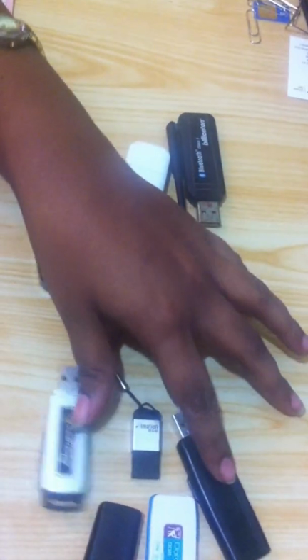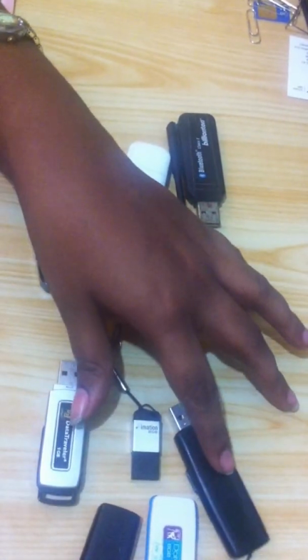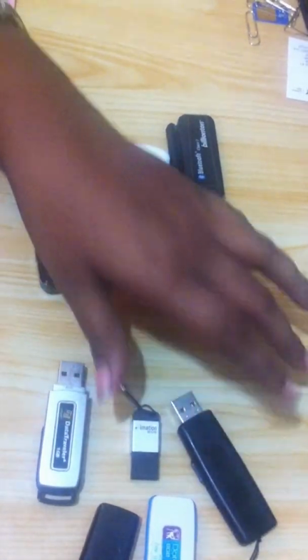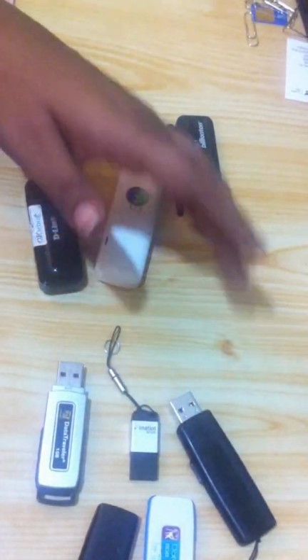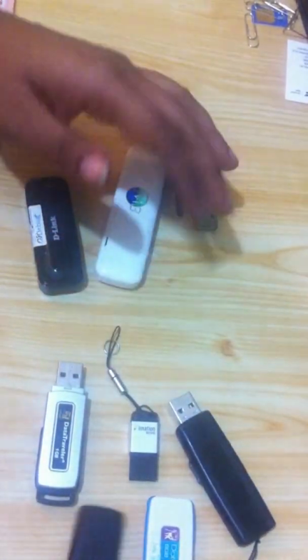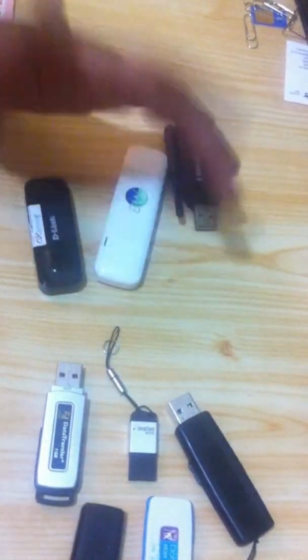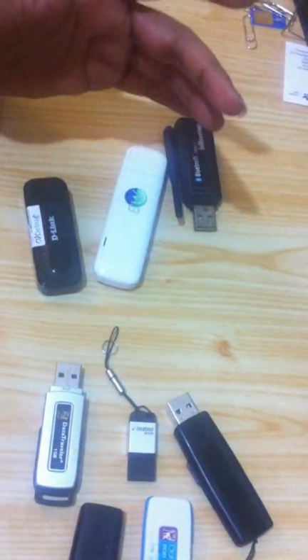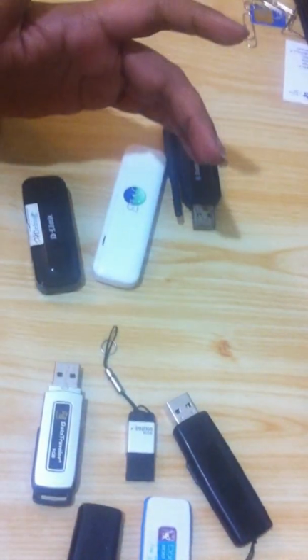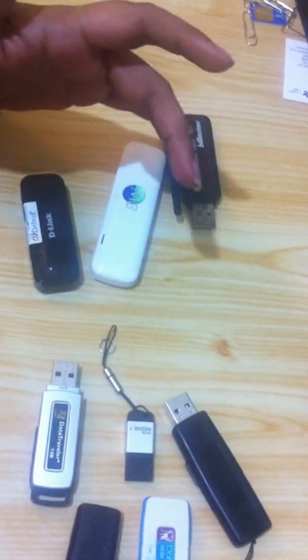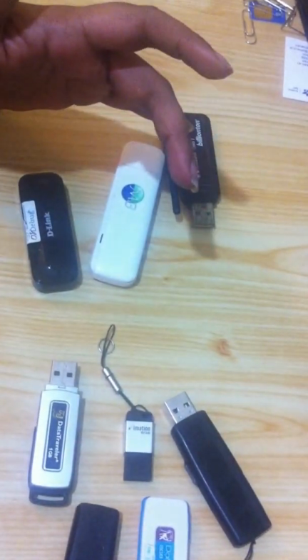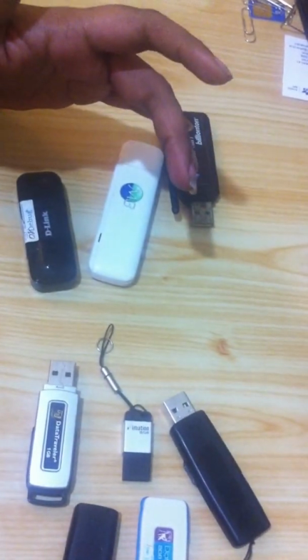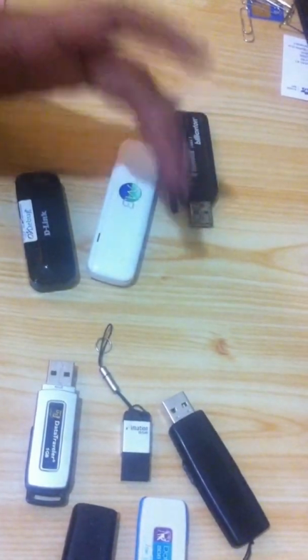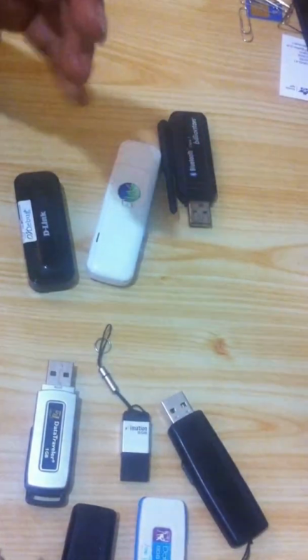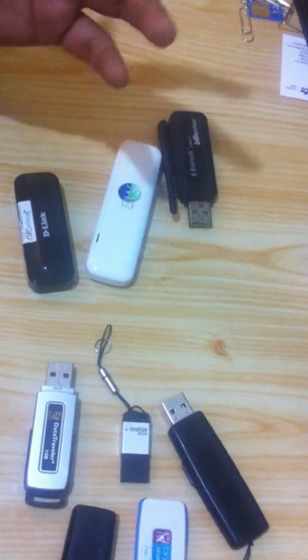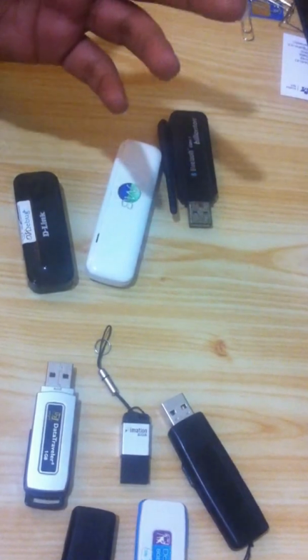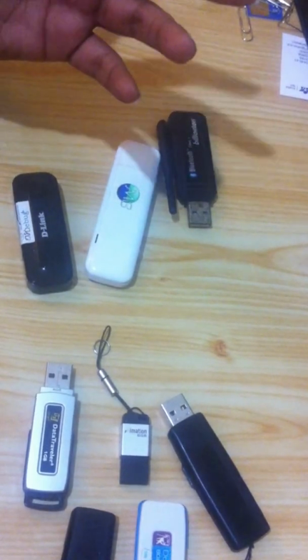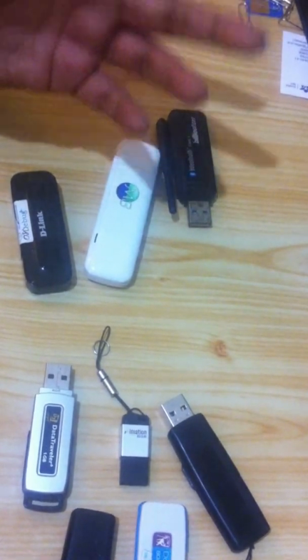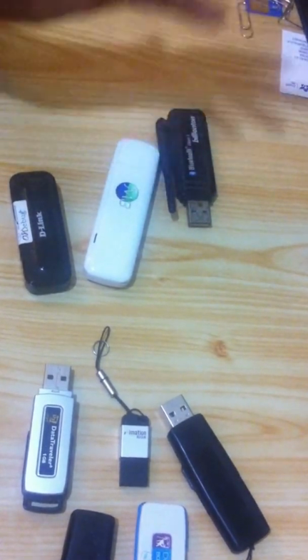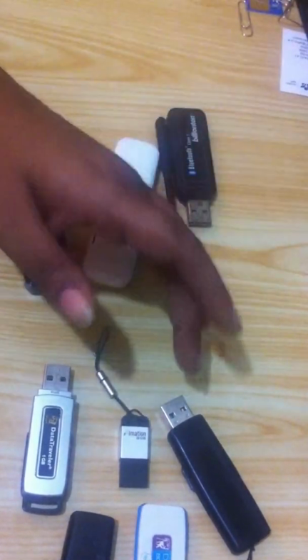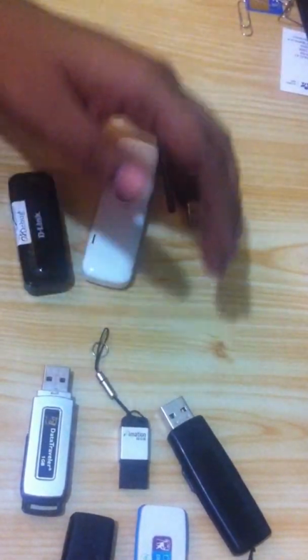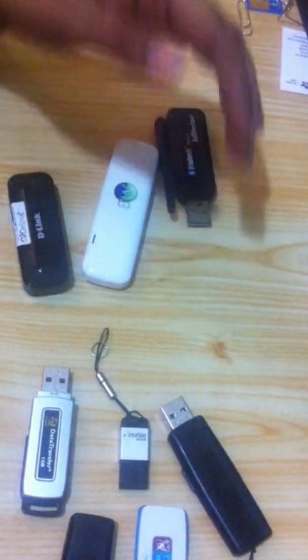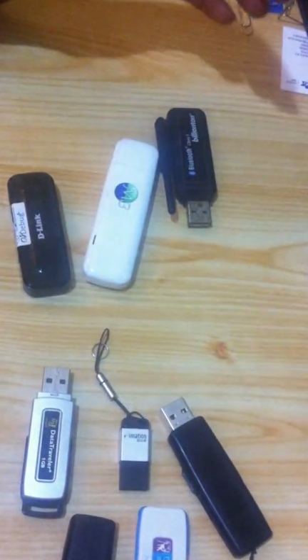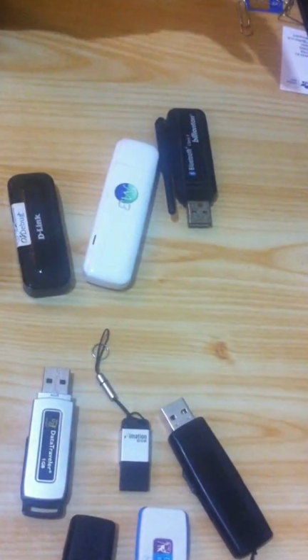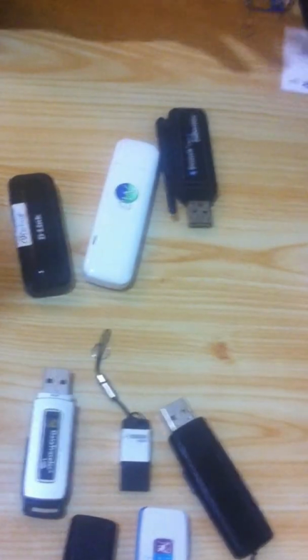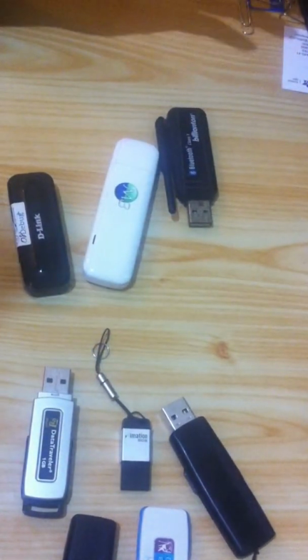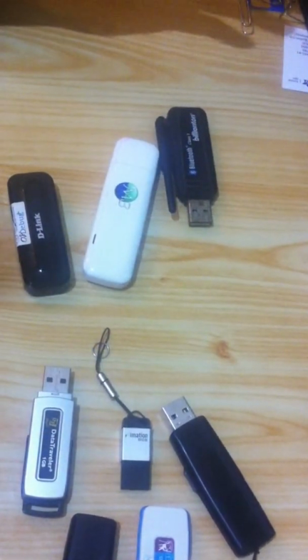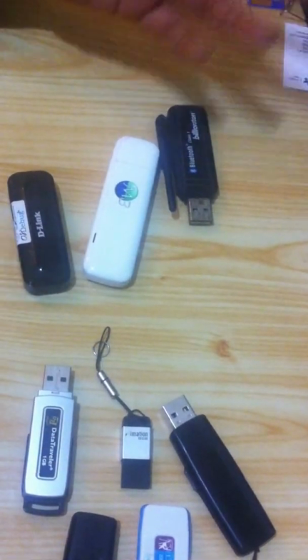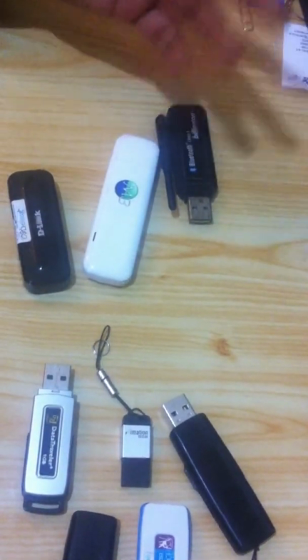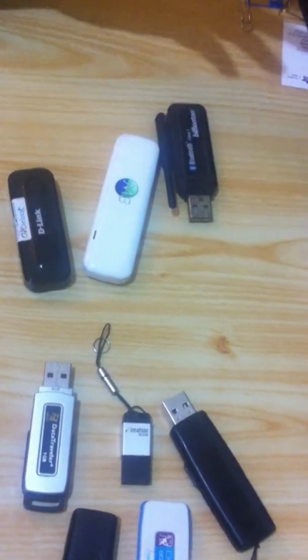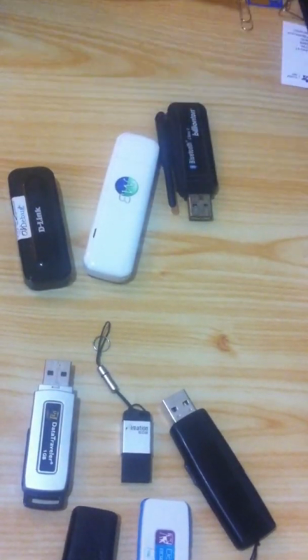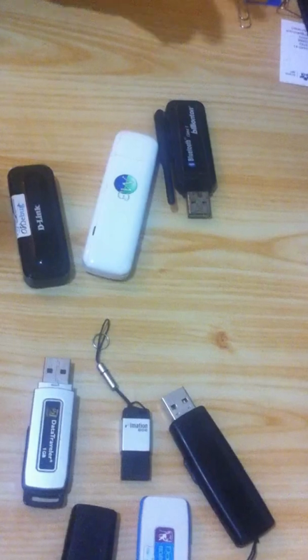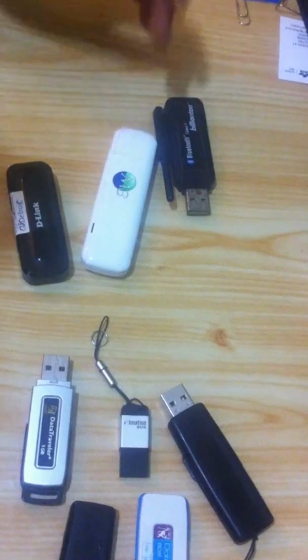Pen drives come in different storage capacities: 500 MB, 1 GB, 2 GB, 8 GB, 16 GB, and more.